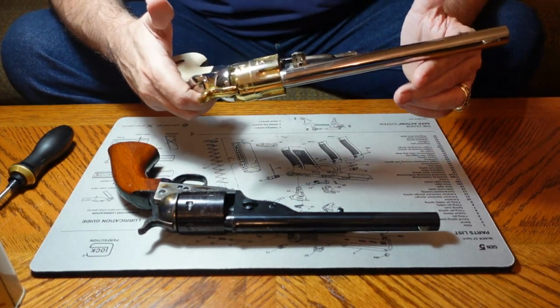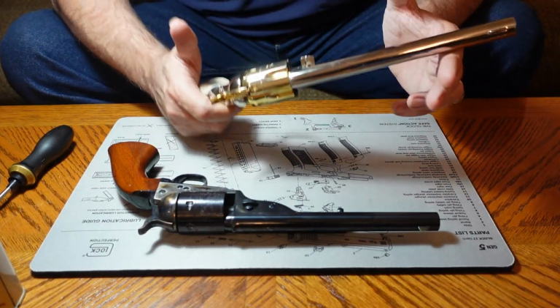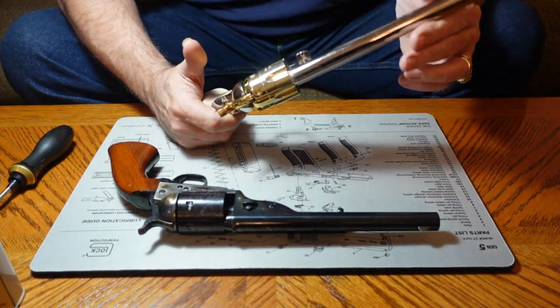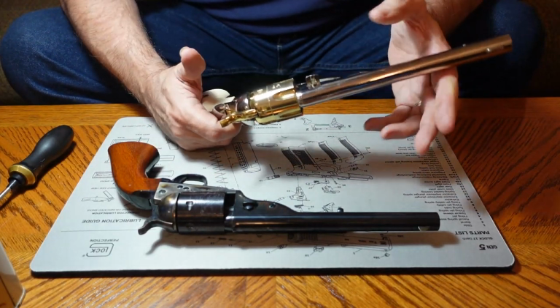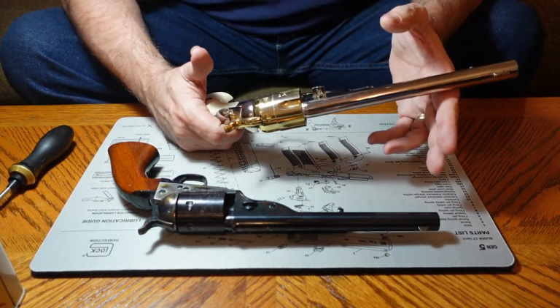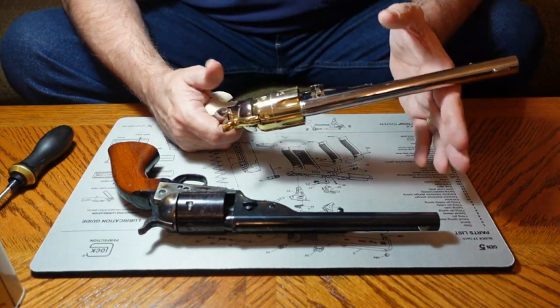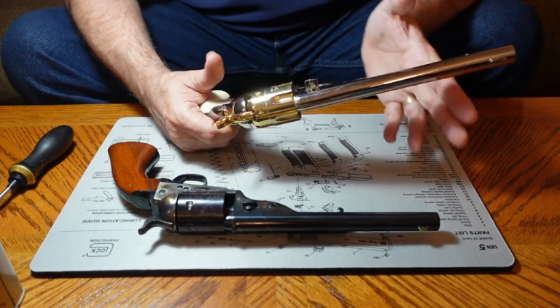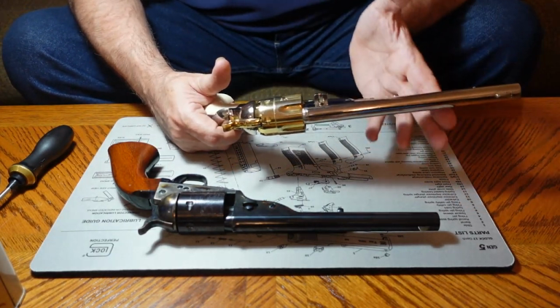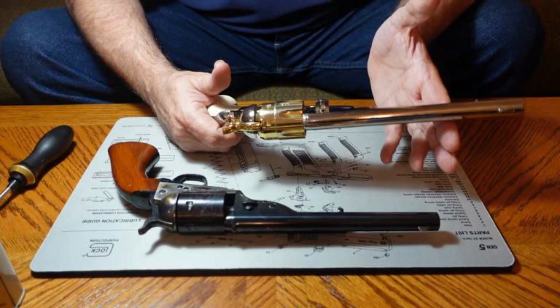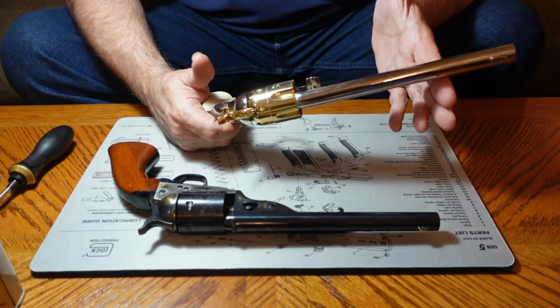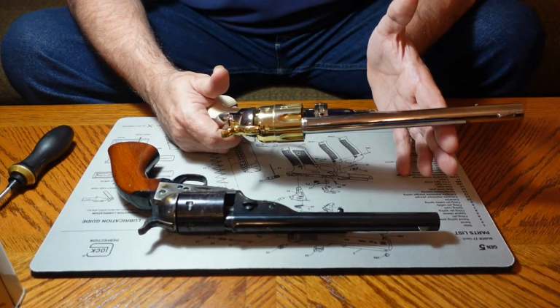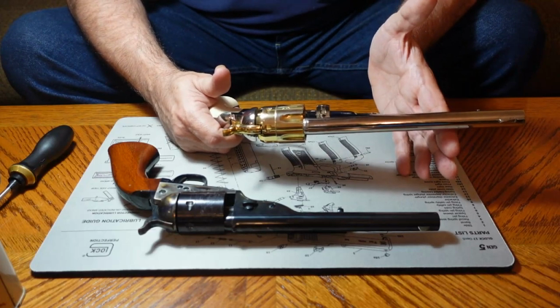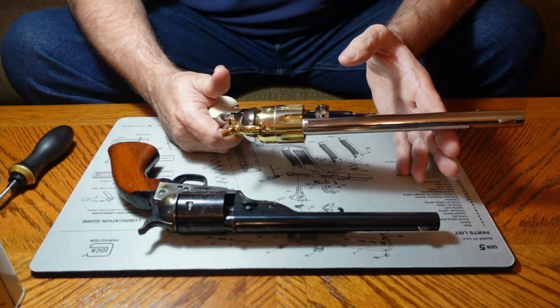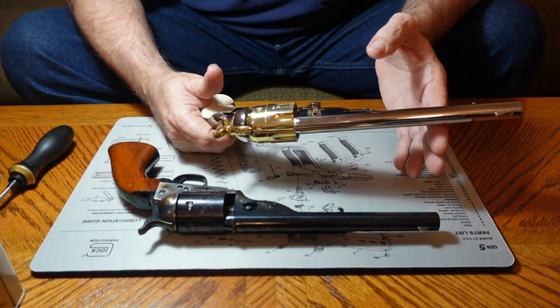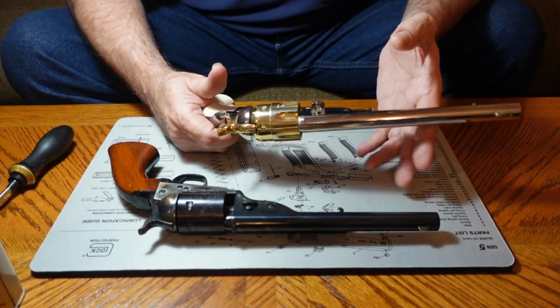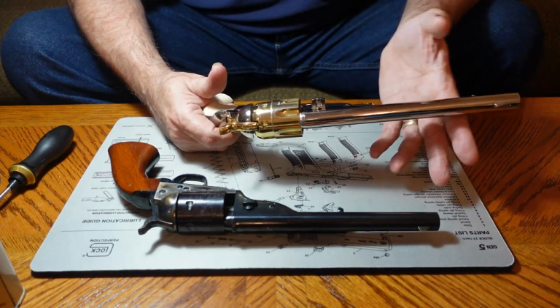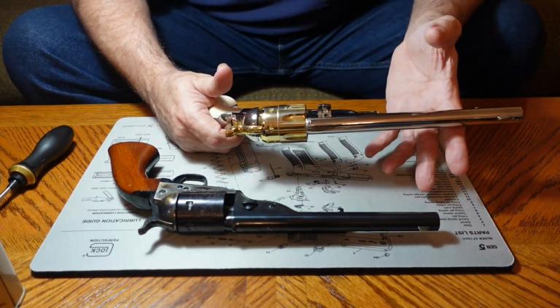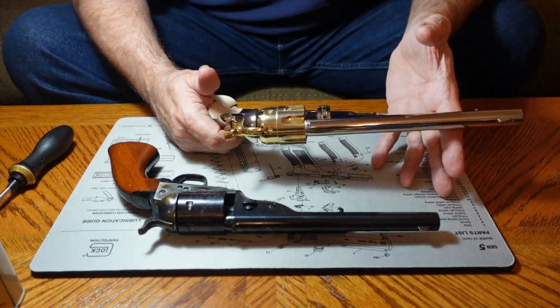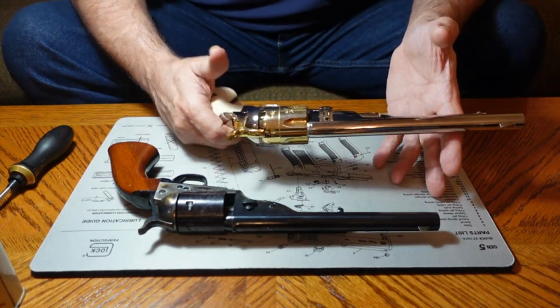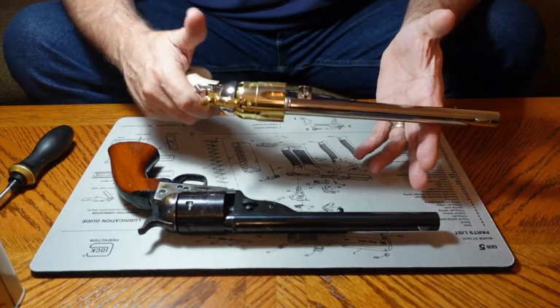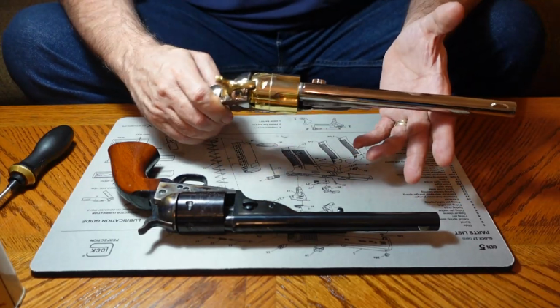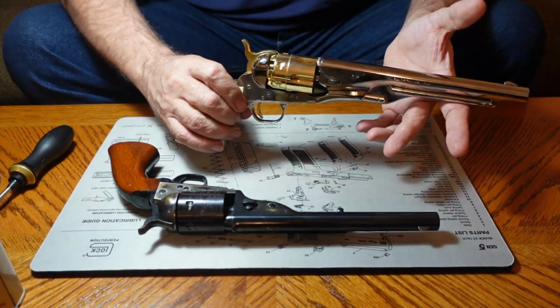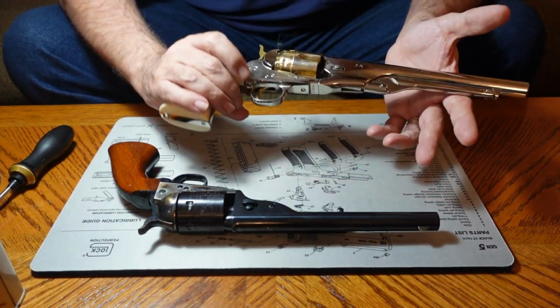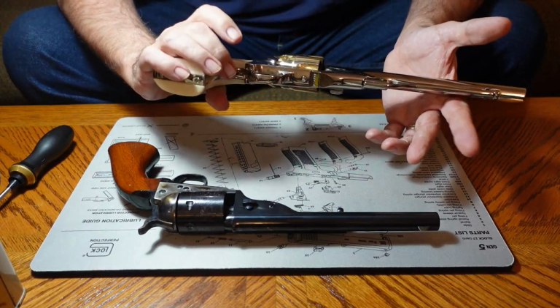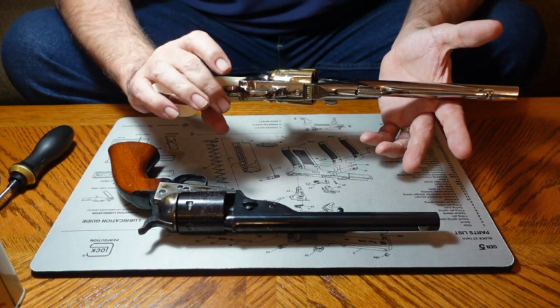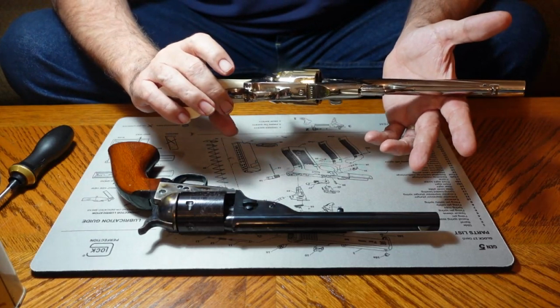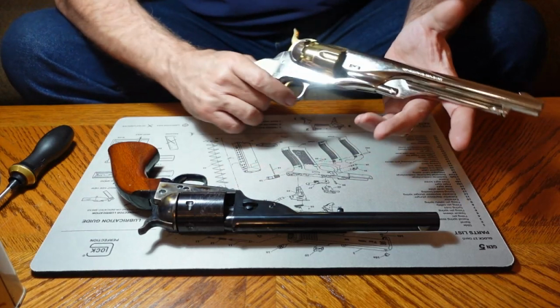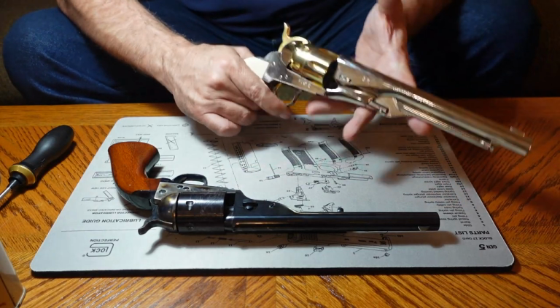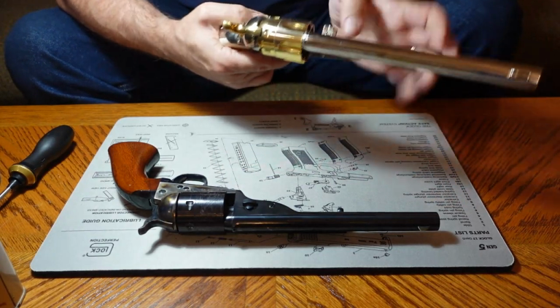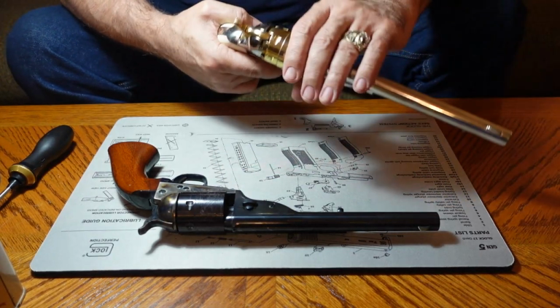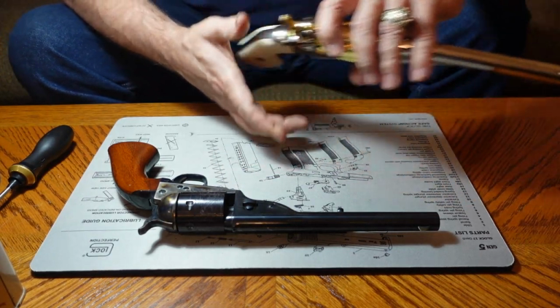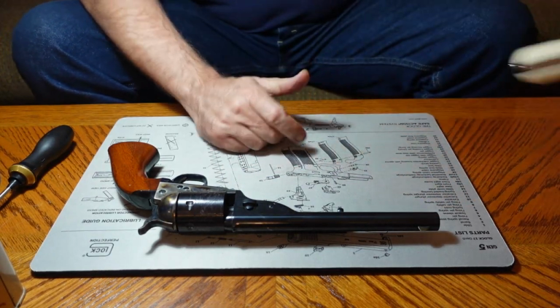Chain firing doesn't happen very often, but it did happen to me once. It scared the fool out of me — I thought it blew up in my hand. So that's the 1860.